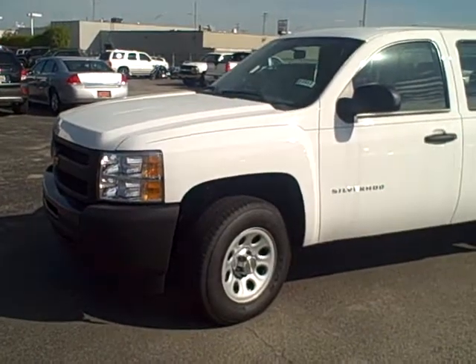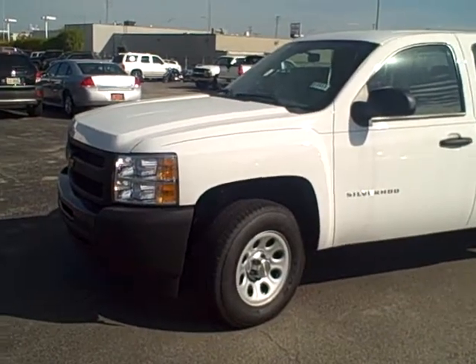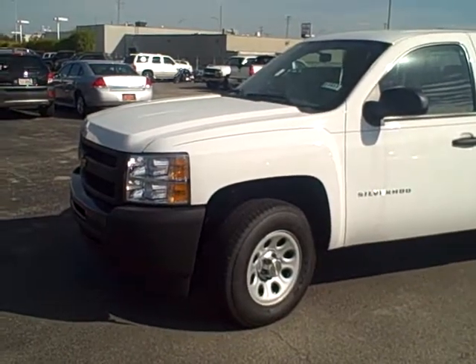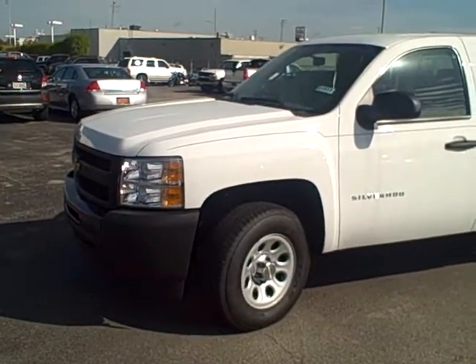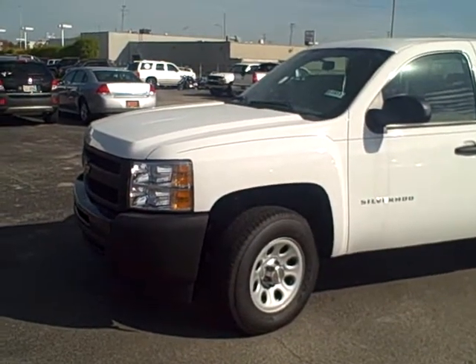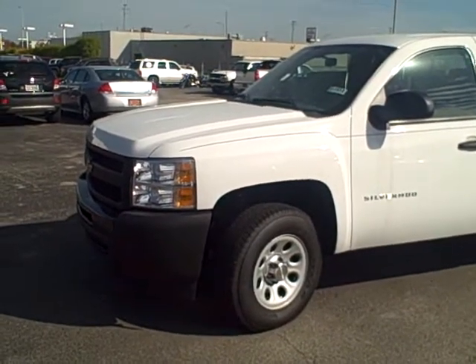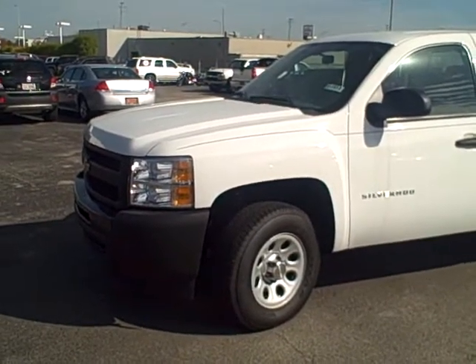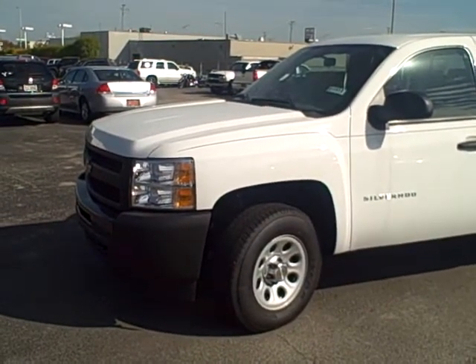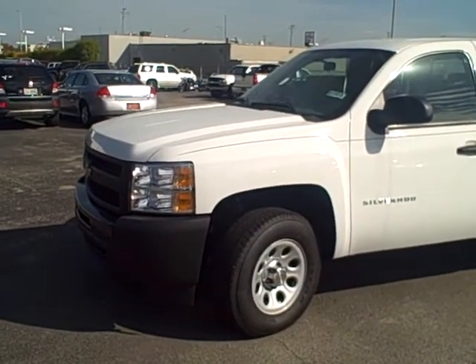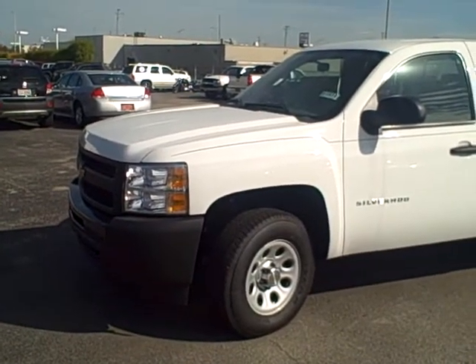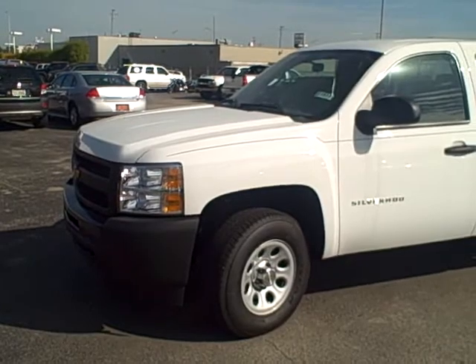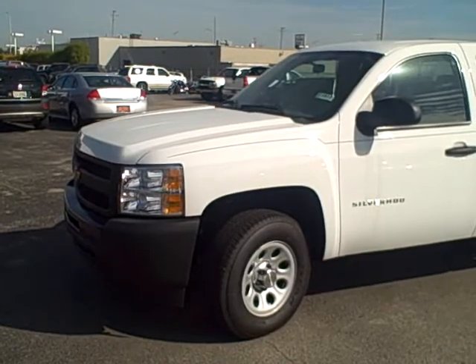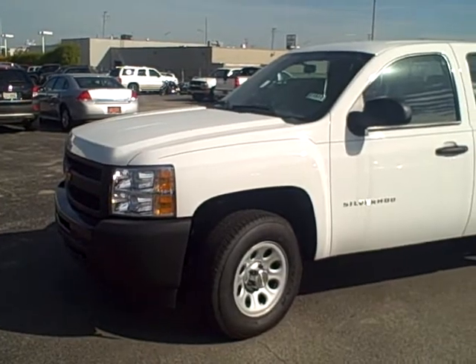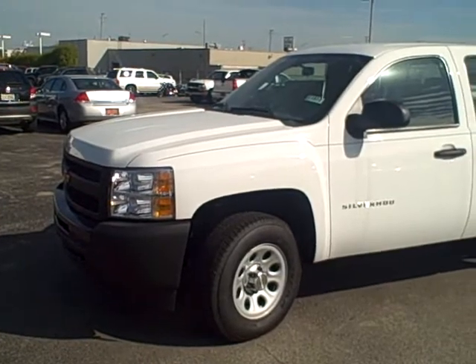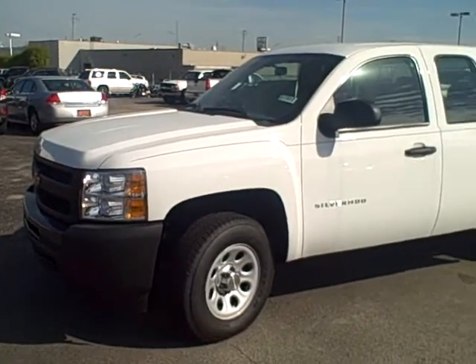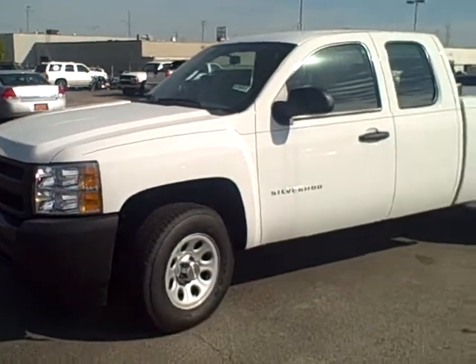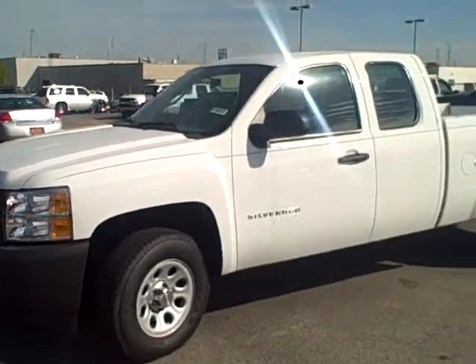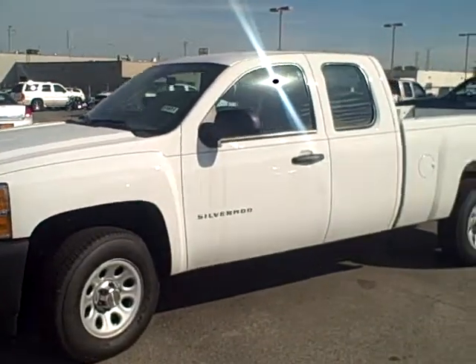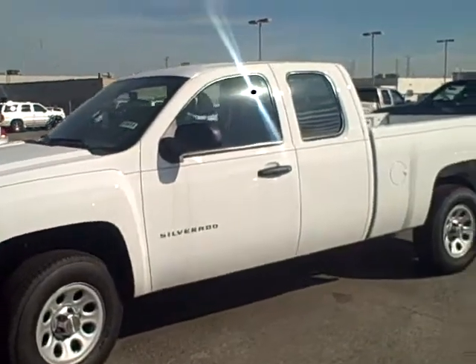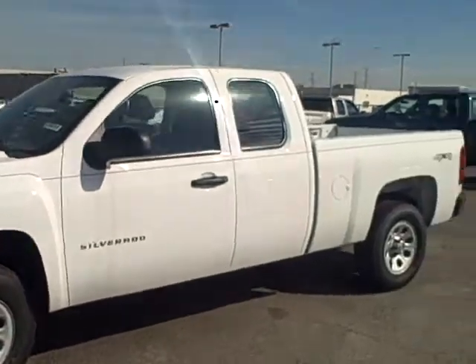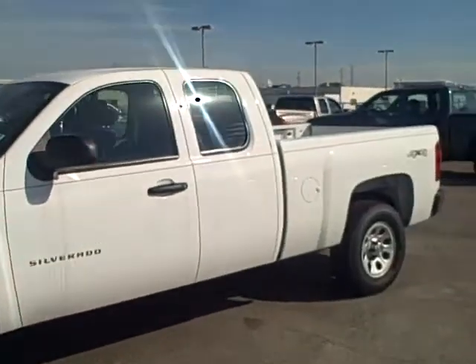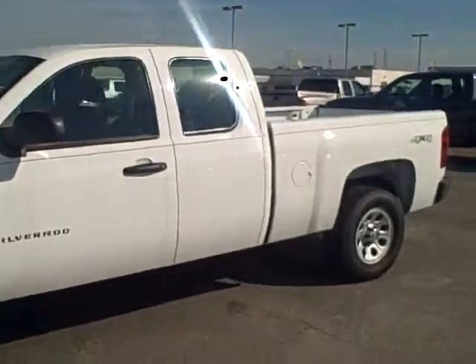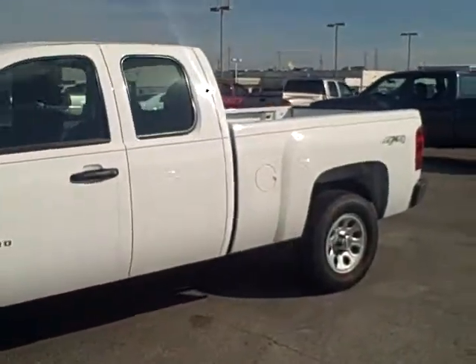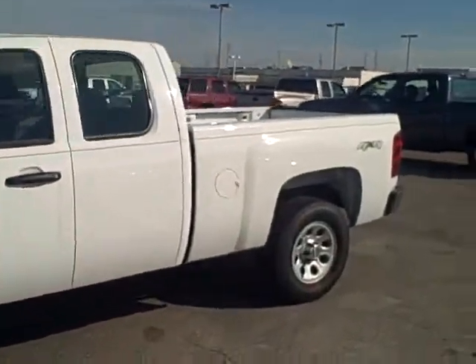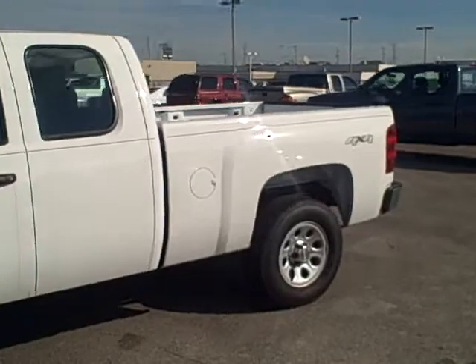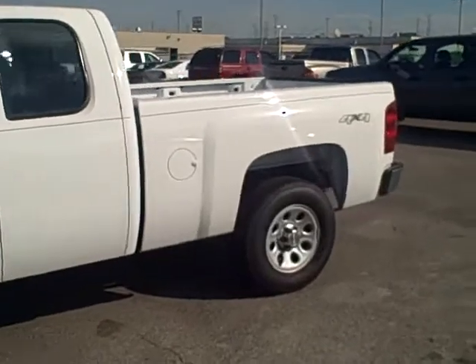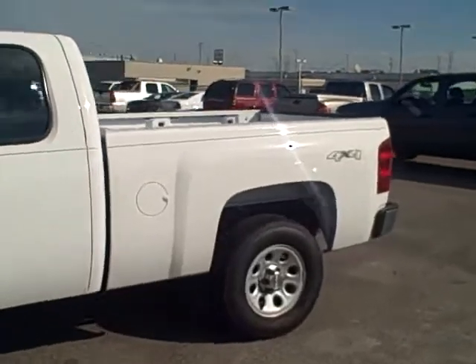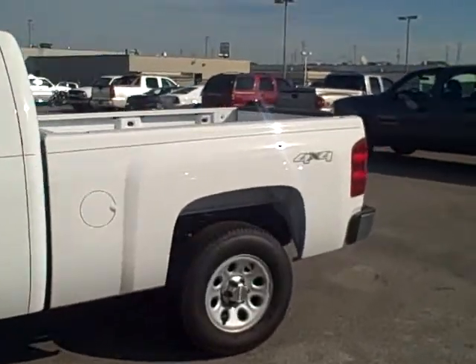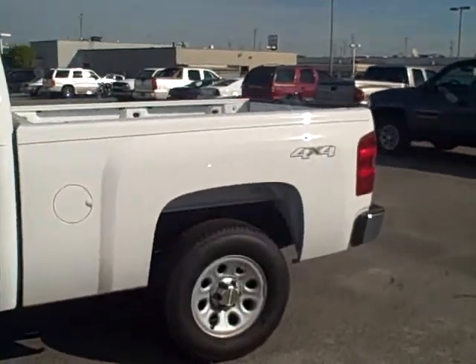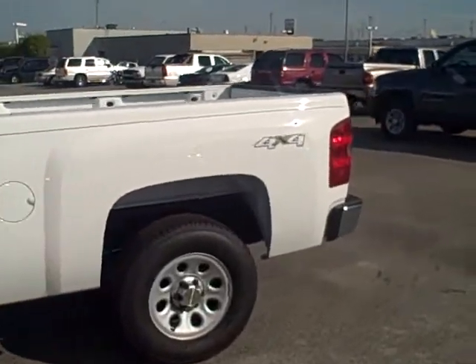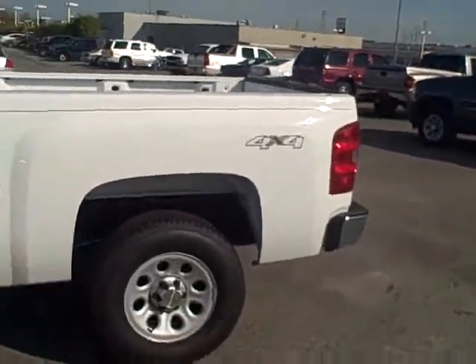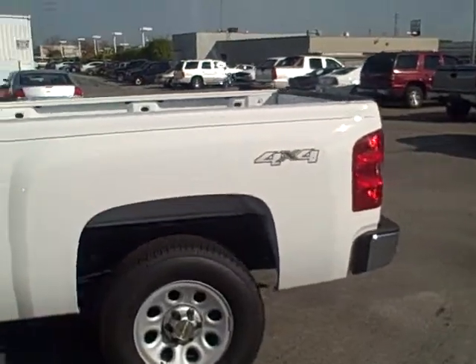Hey Sue, it's Ken at Apple Chevrolet. Just giving you a quick walk-around video of this Silverado. It's 2011 — this is the exact one that we quoted you on. Extended cab, four-wheel drive, work truck.